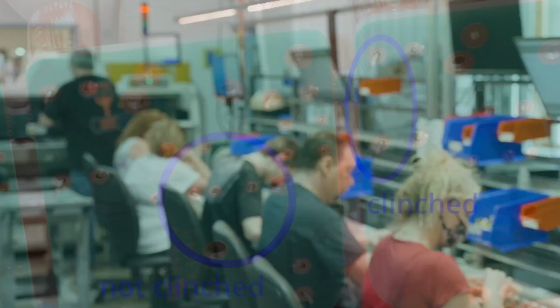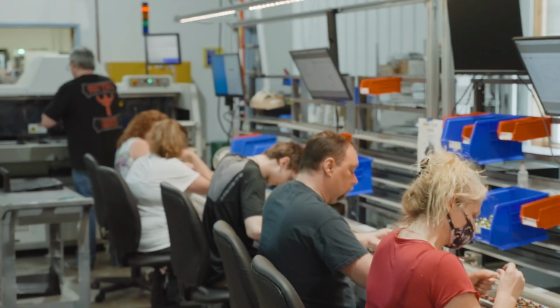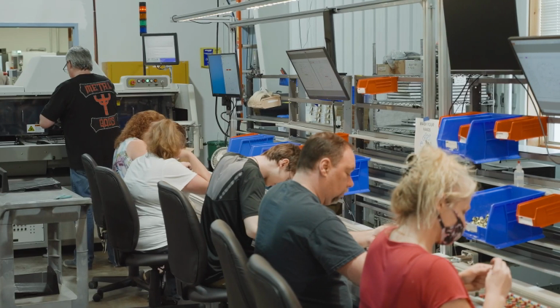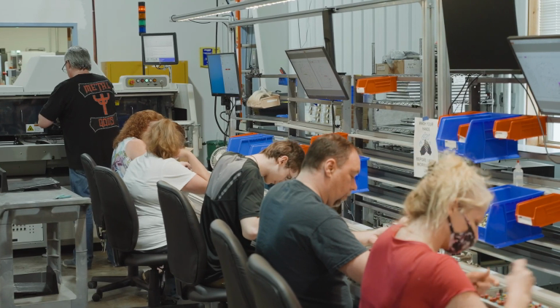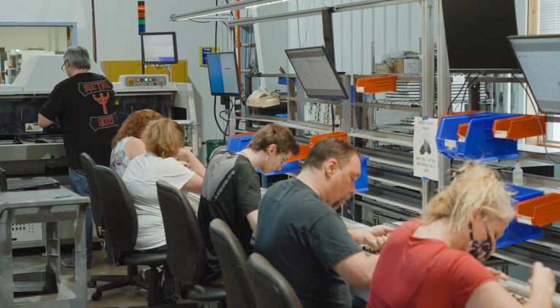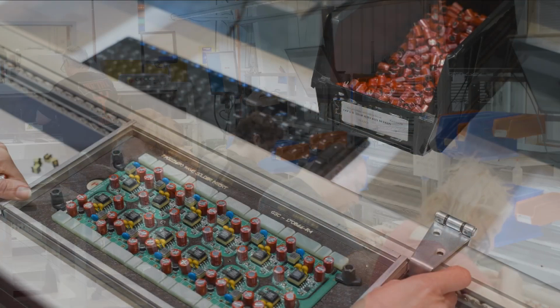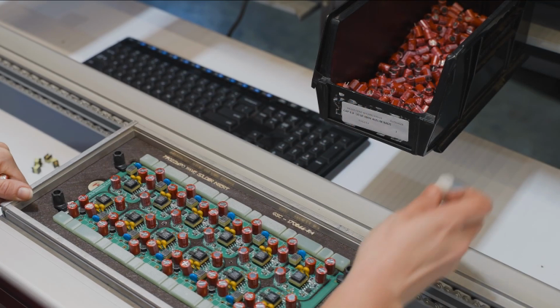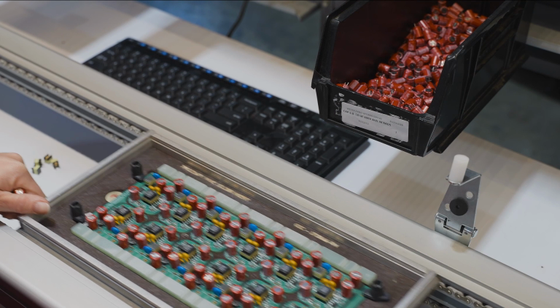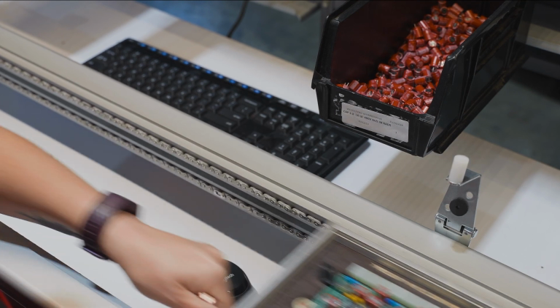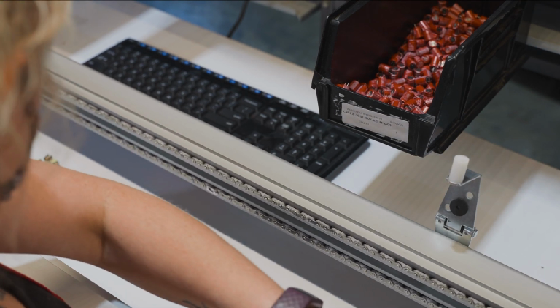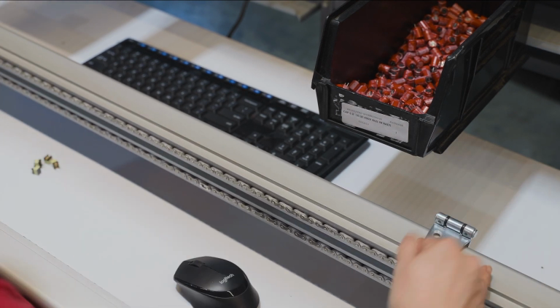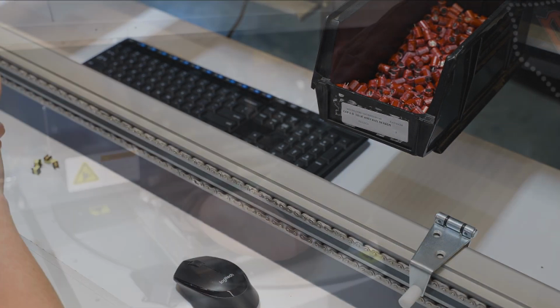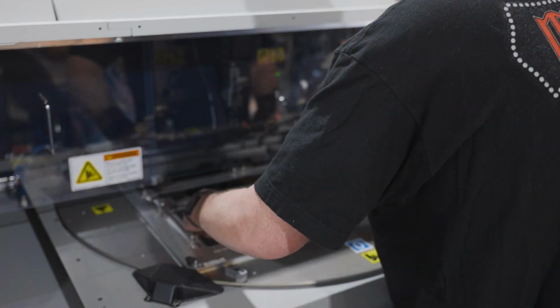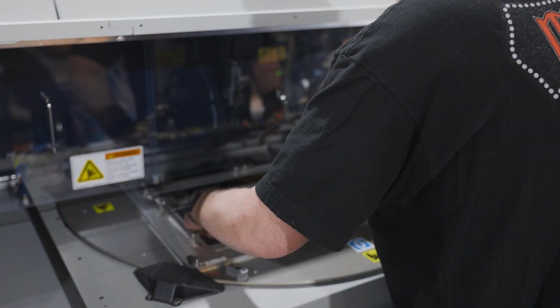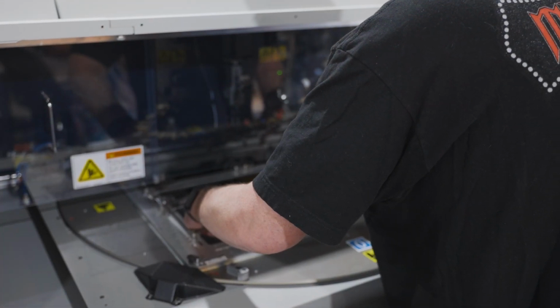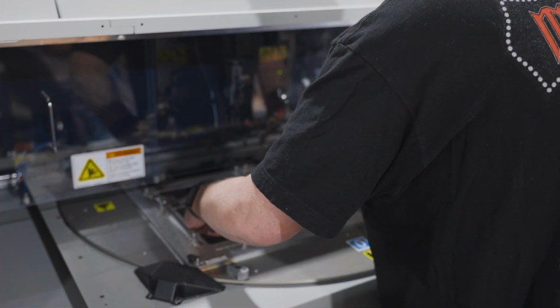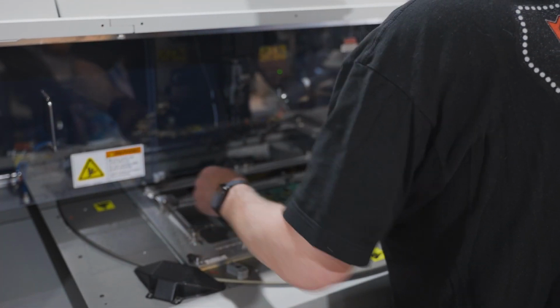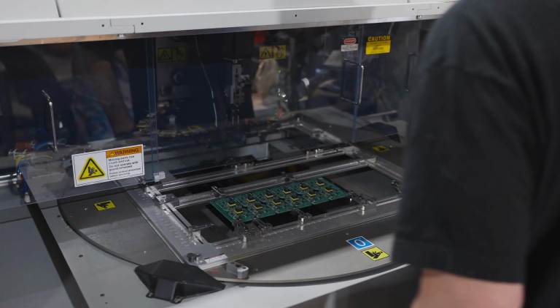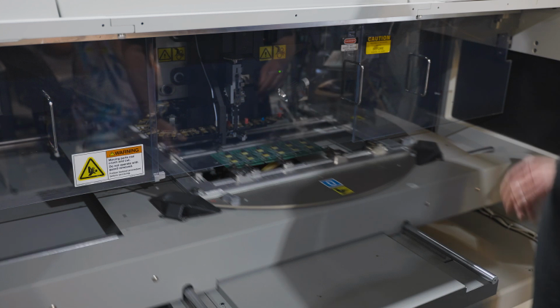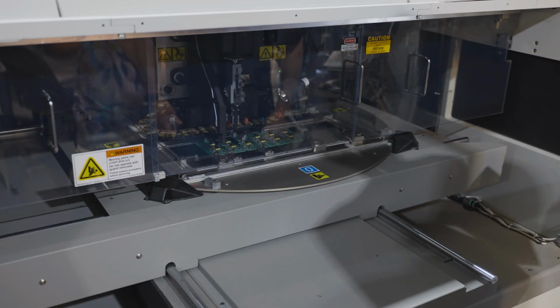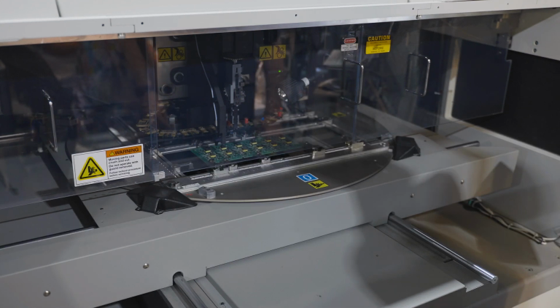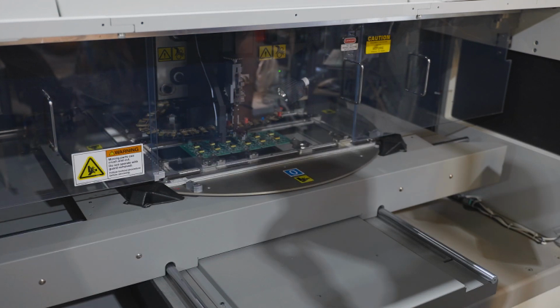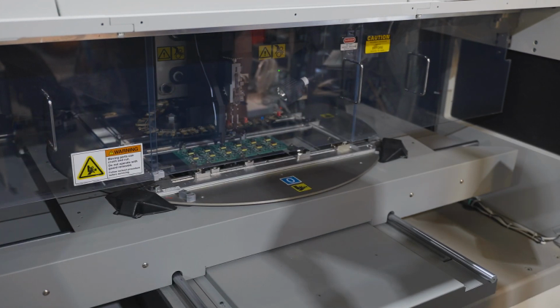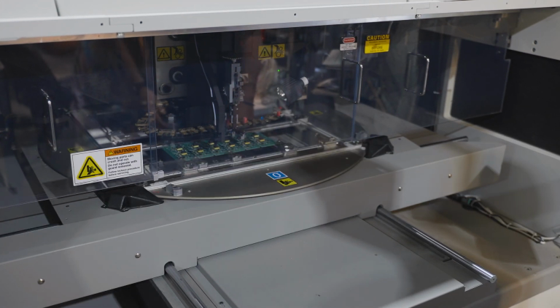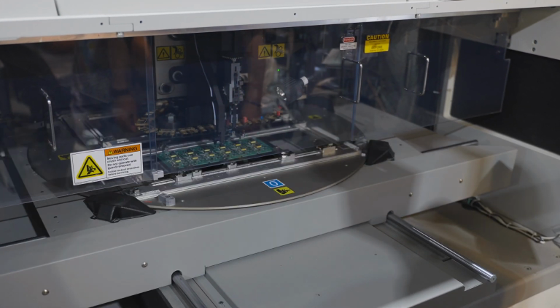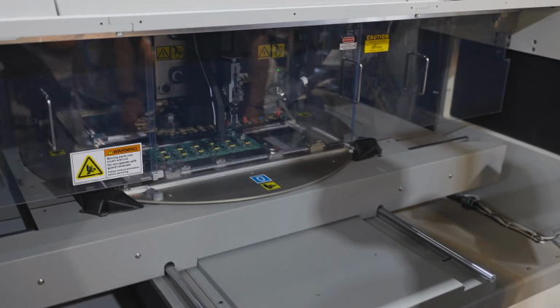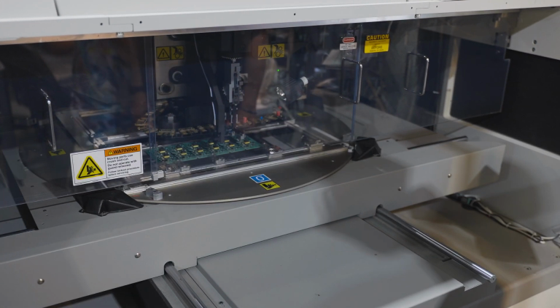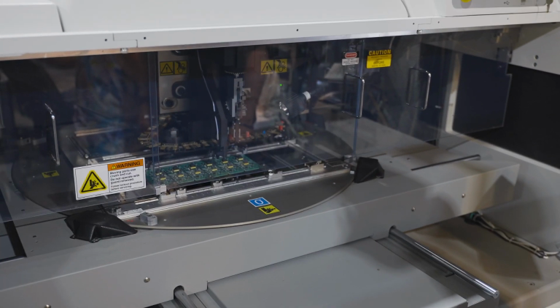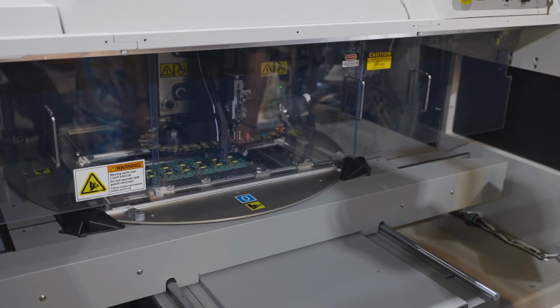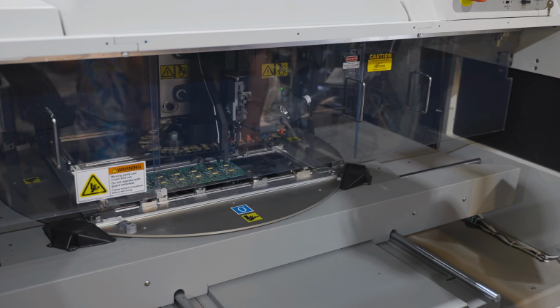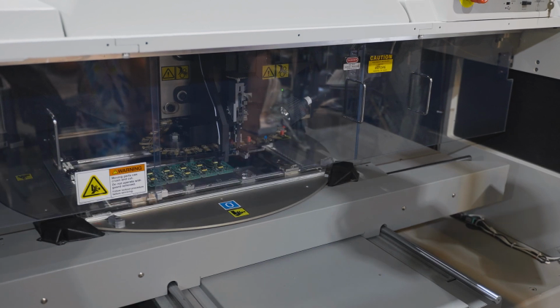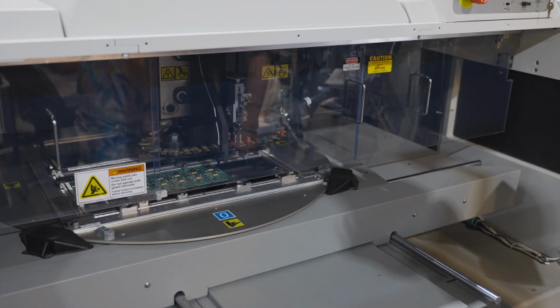In this through-hole stuff line at Z-Axis, we use both automated and manual insertion. Our radial insertion machine can handle parts with two or three leads and standard lead spacings of two and a half, five, and seven and a half millimeters.